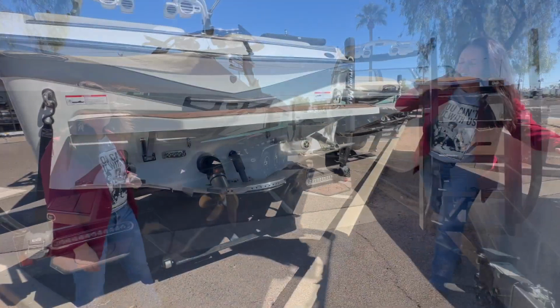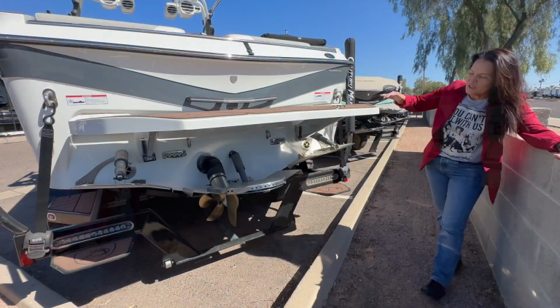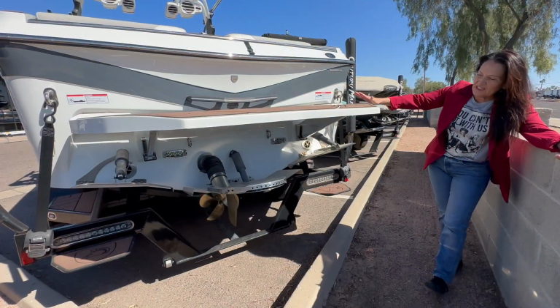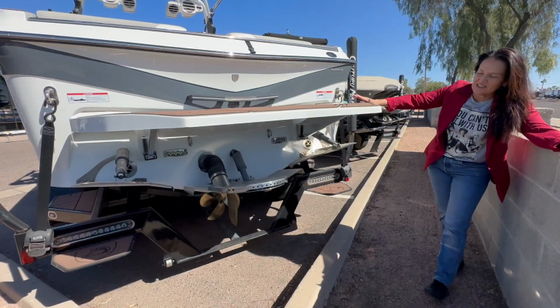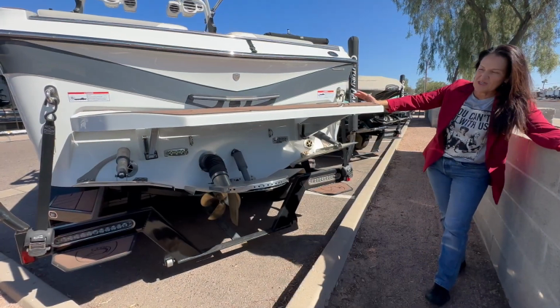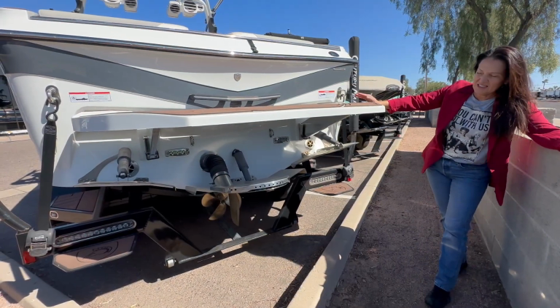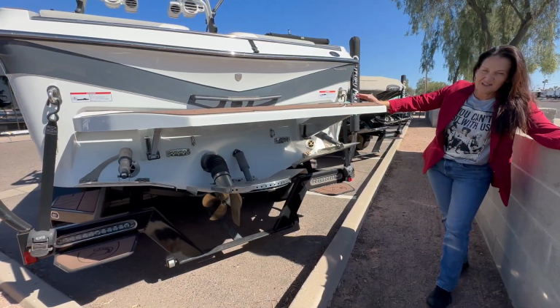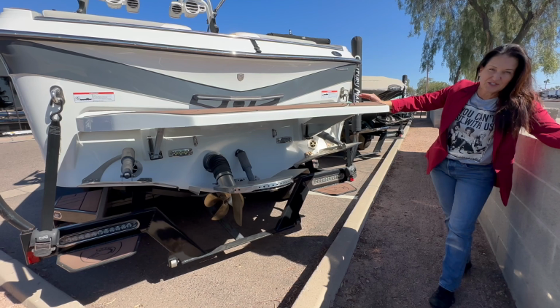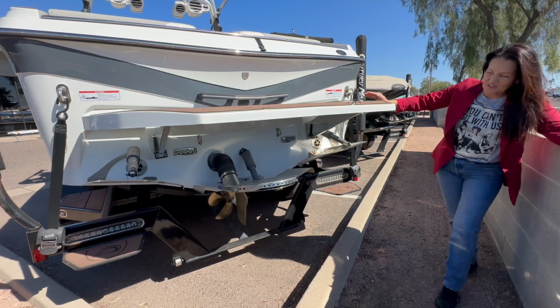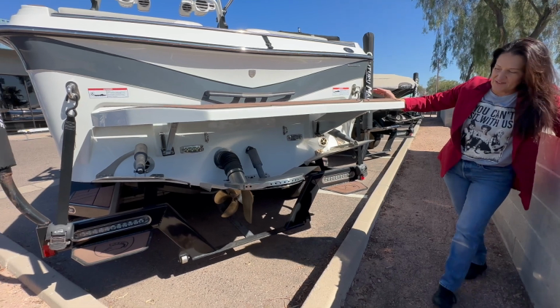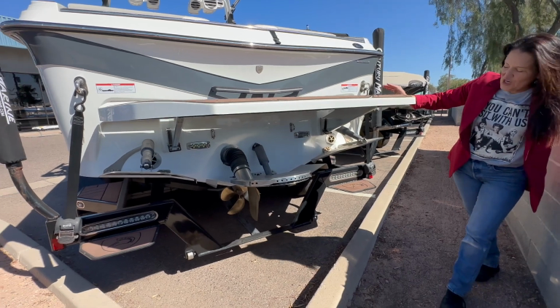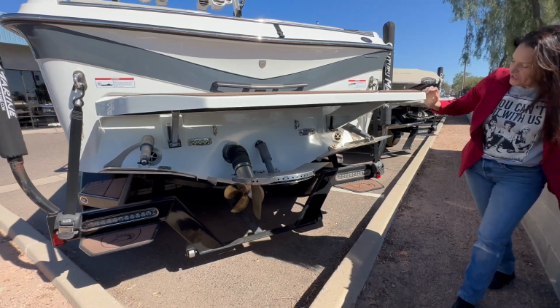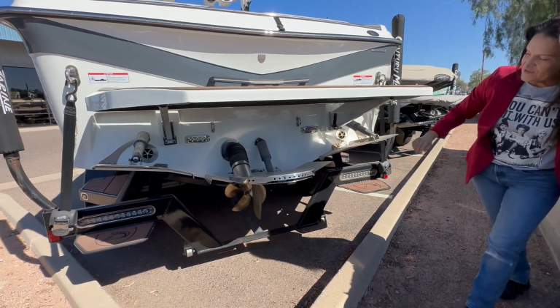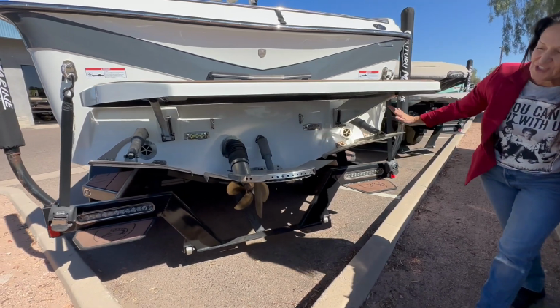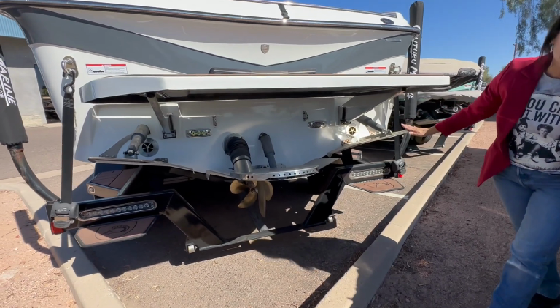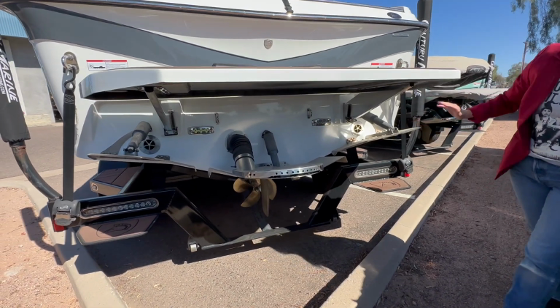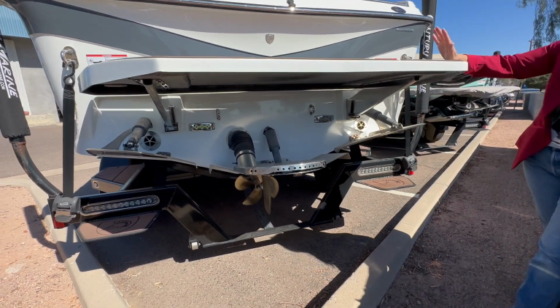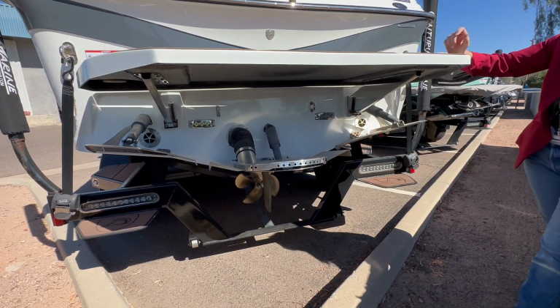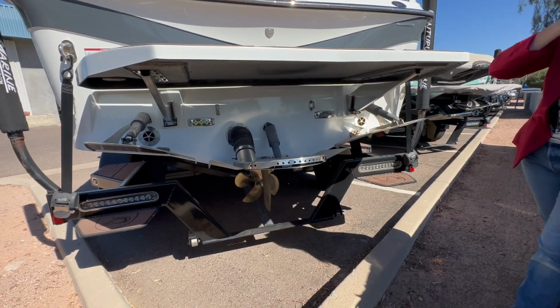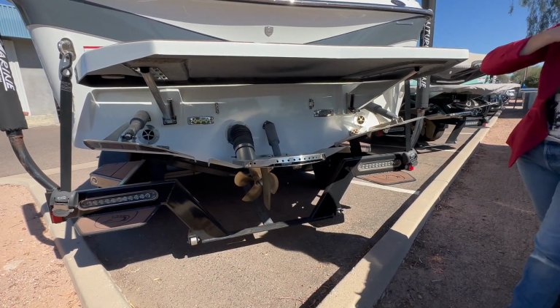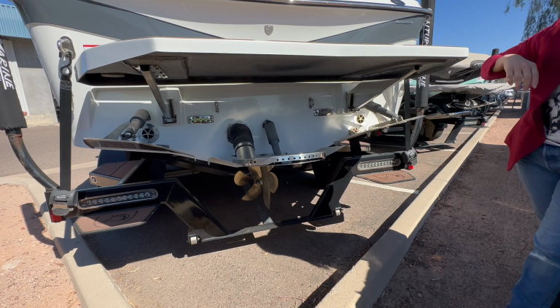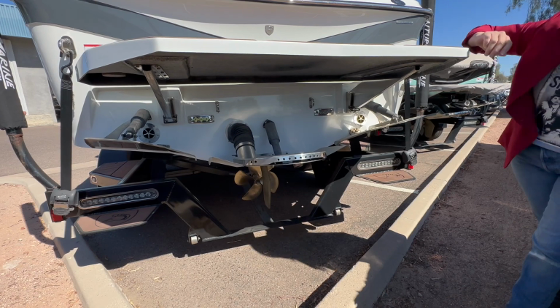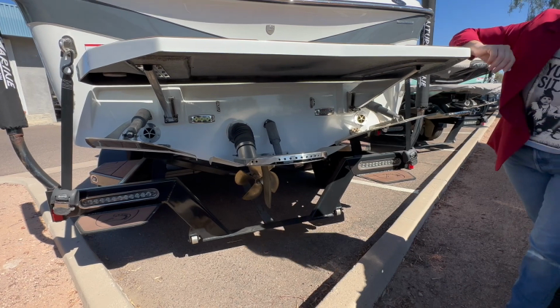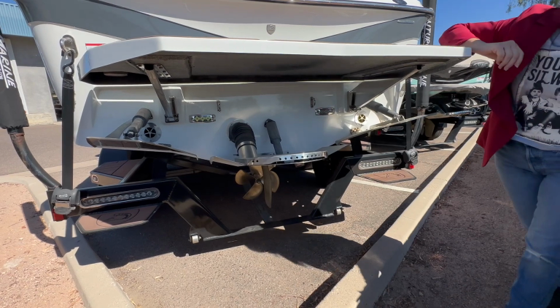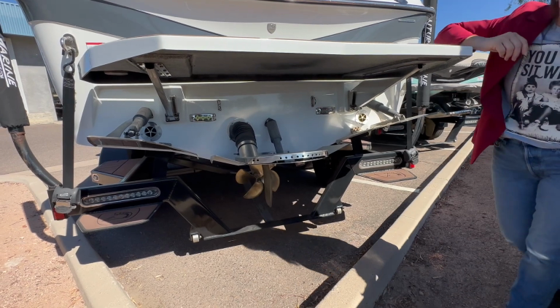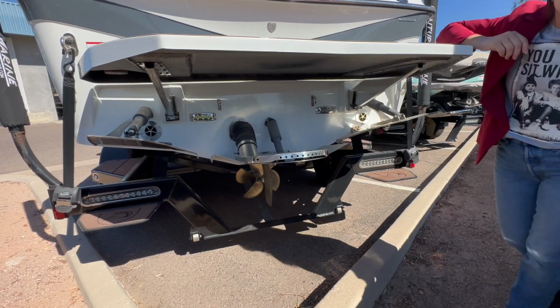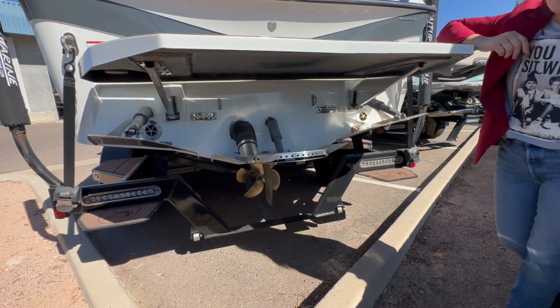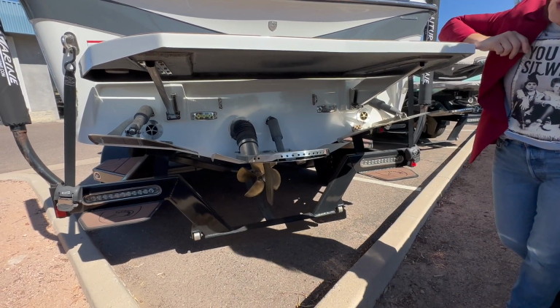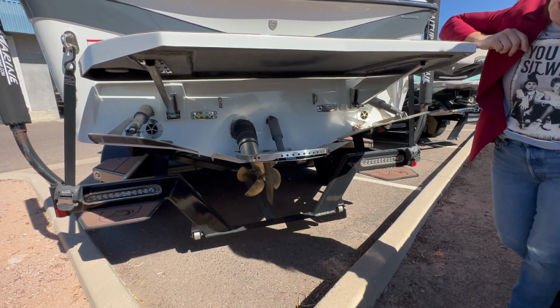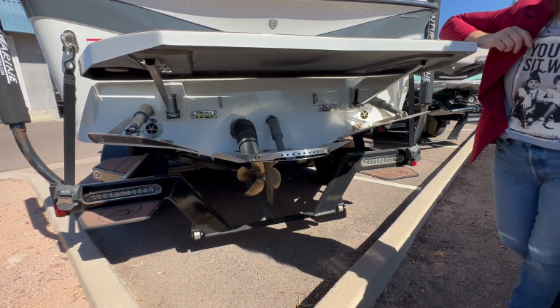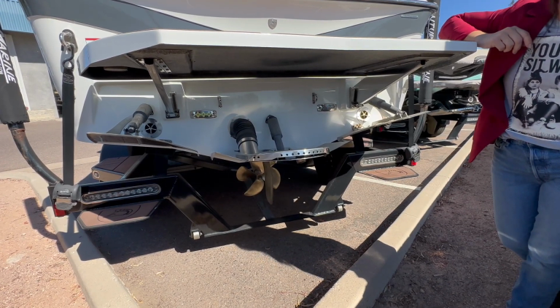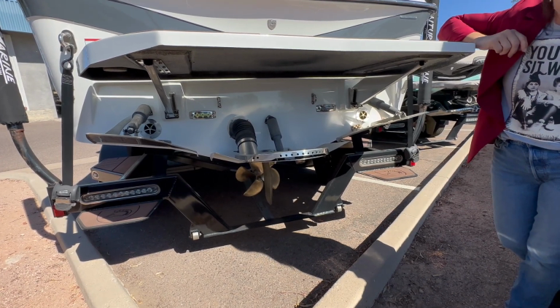Included in this 2018 RI-257, we have the quick surf trim tabs, which are going to give you the ultimate surf wave without drag, so you're going to save a lot on fuel.